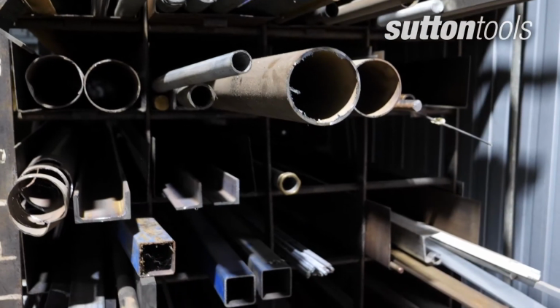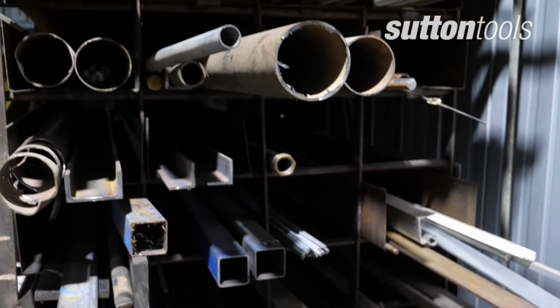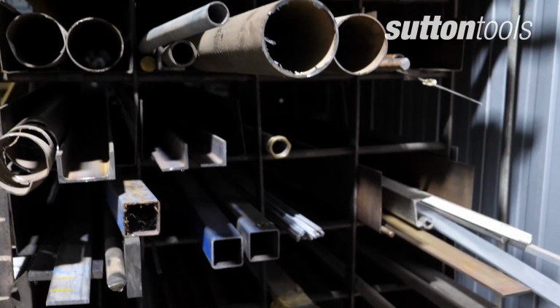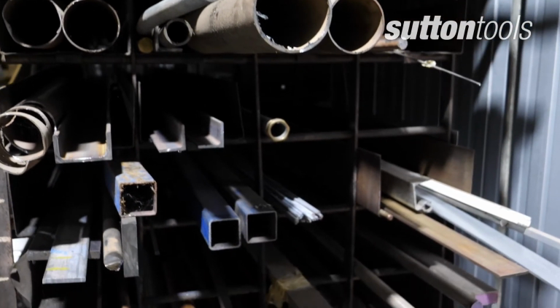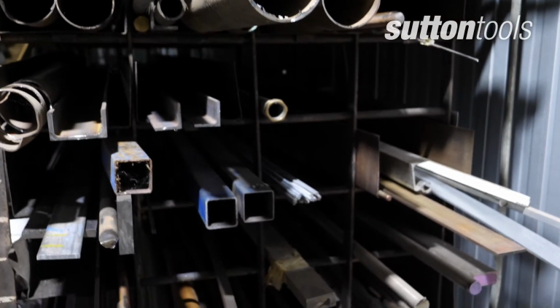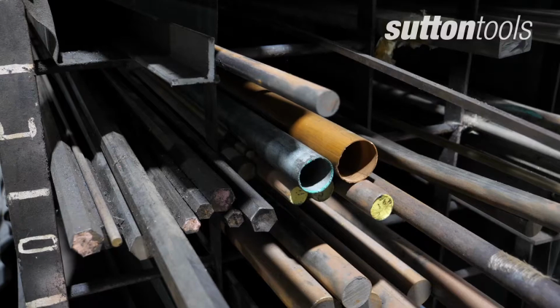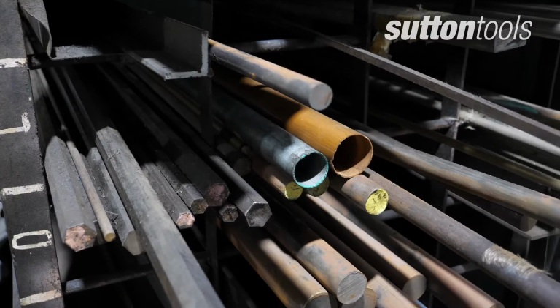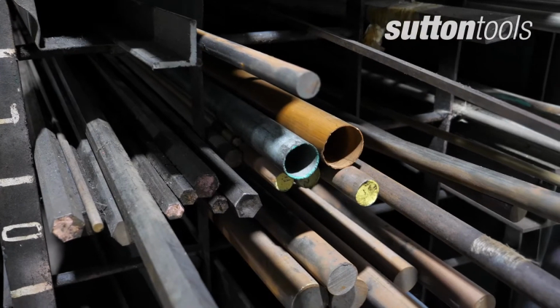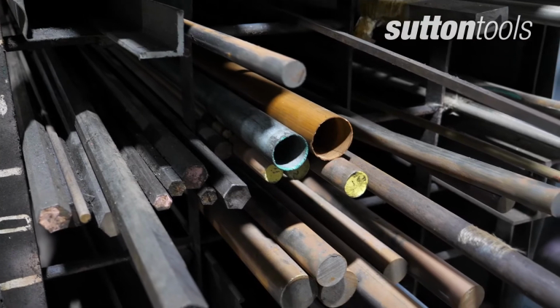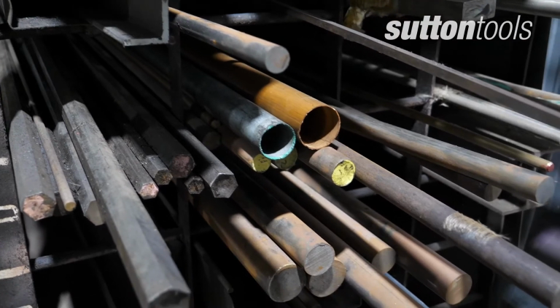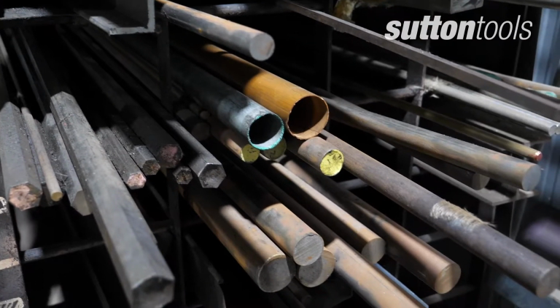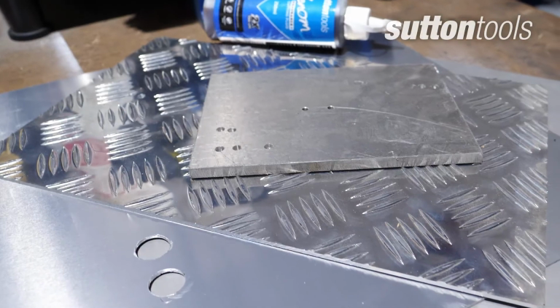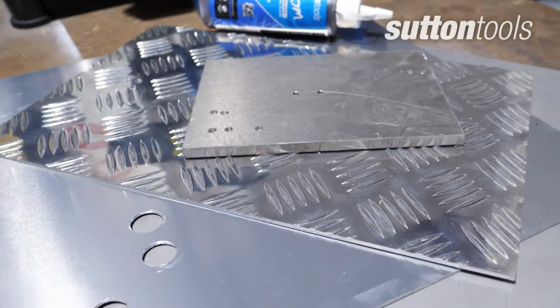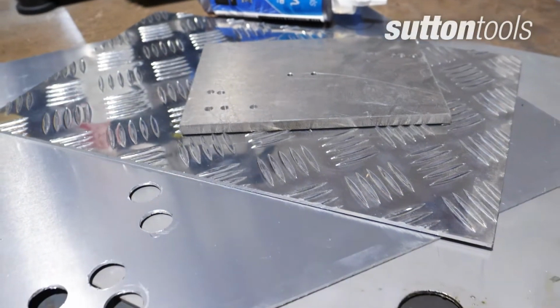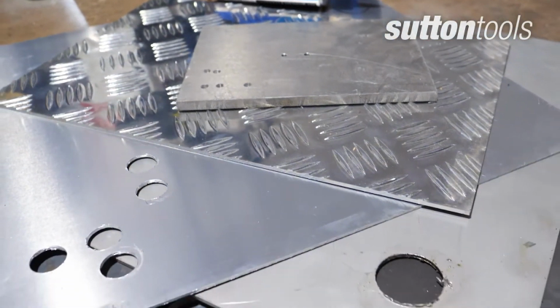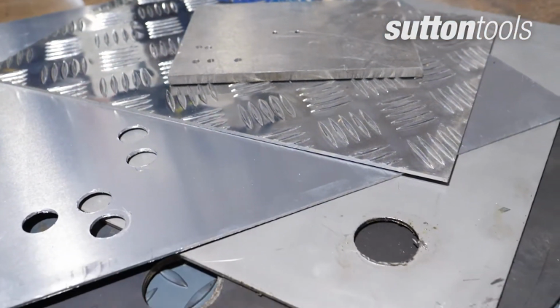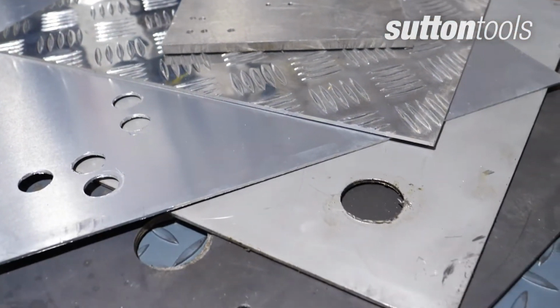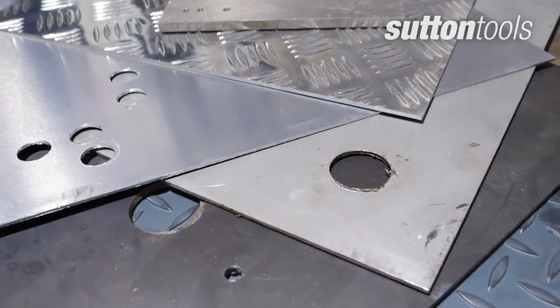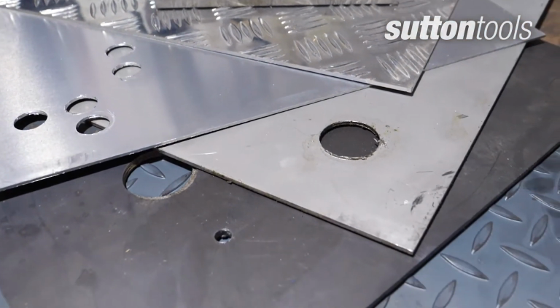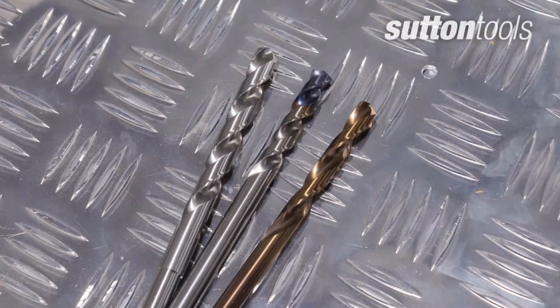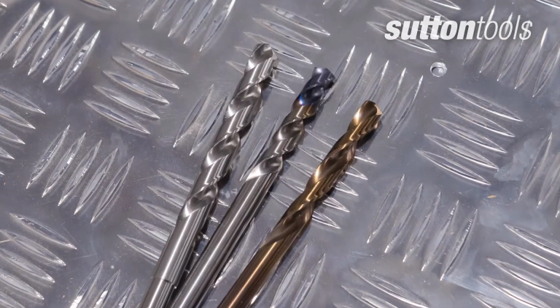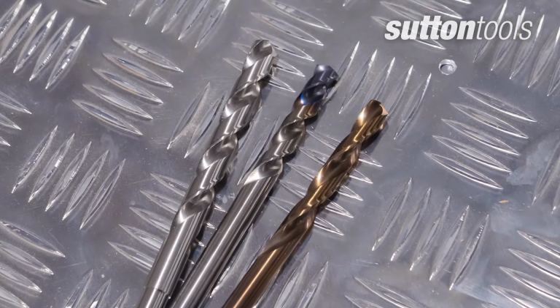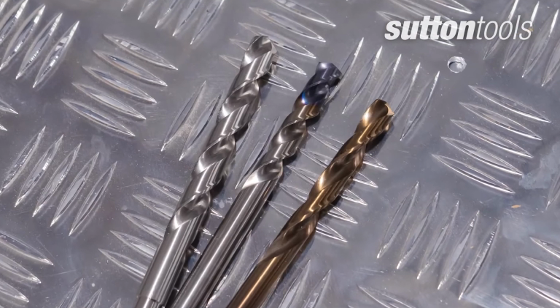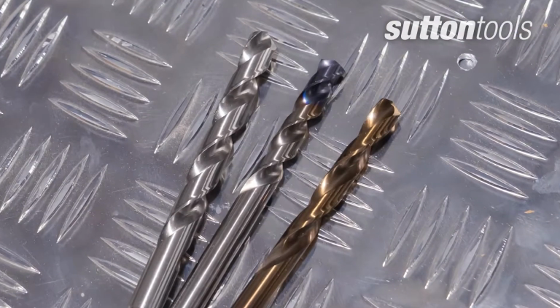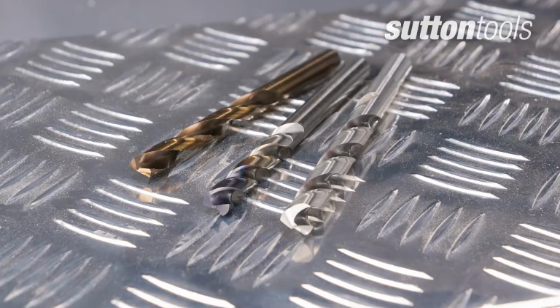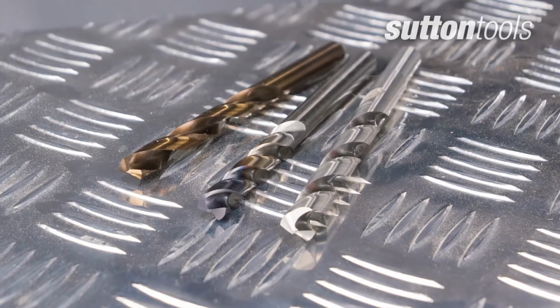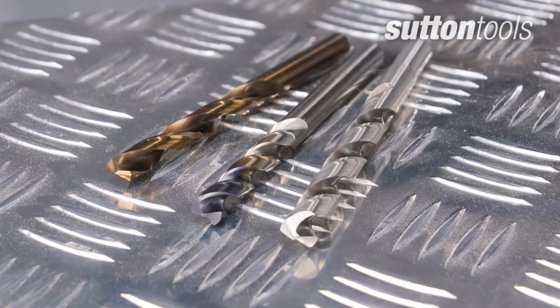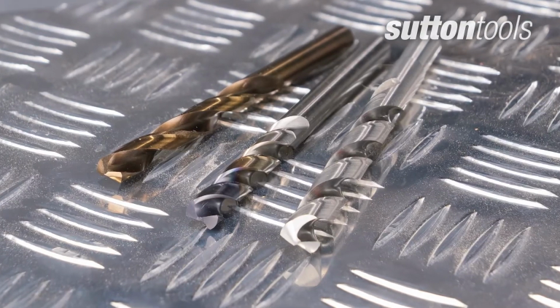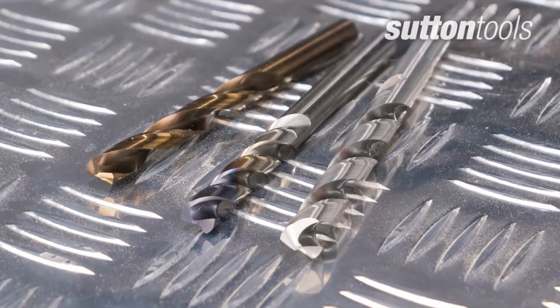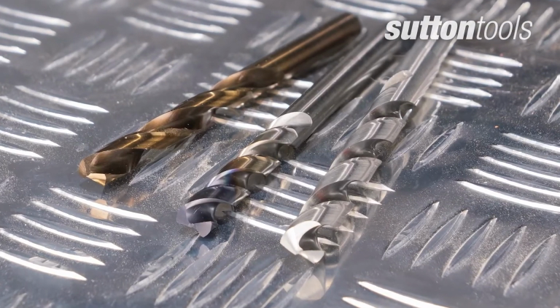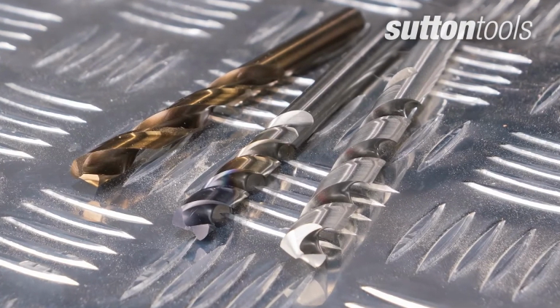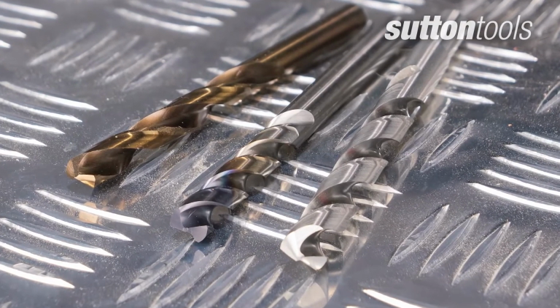When drilling metal, it's important to know the kind of metal it is before you start, as different materials have different strengths, so you'll need to choose your drill bit carefully for better results.